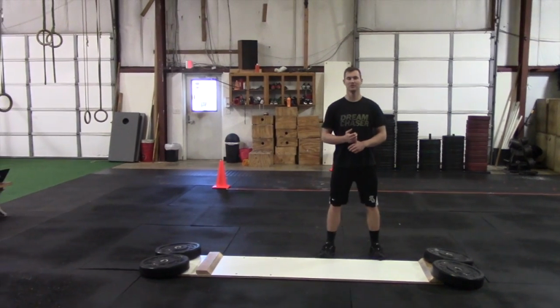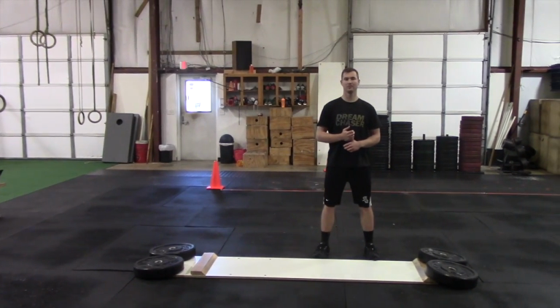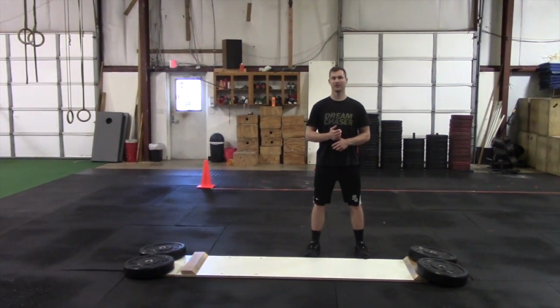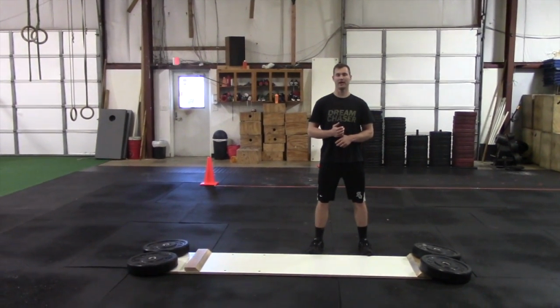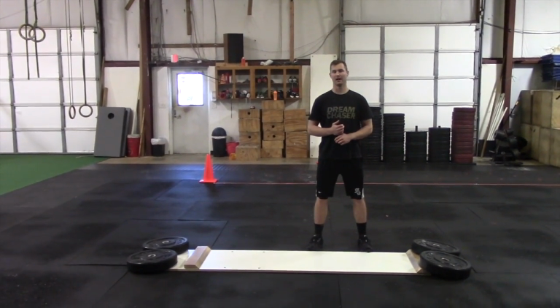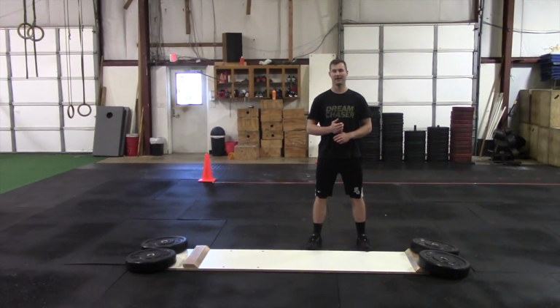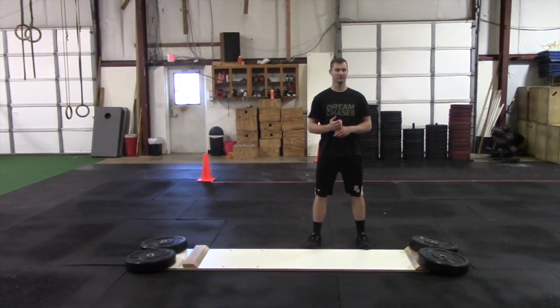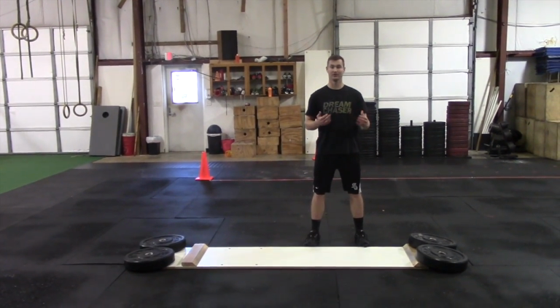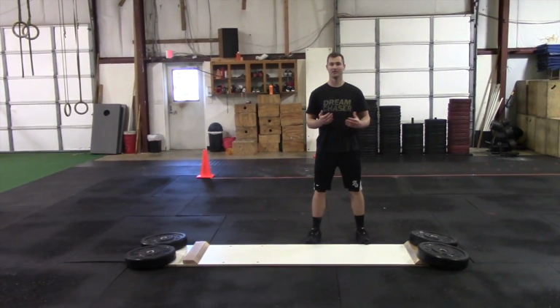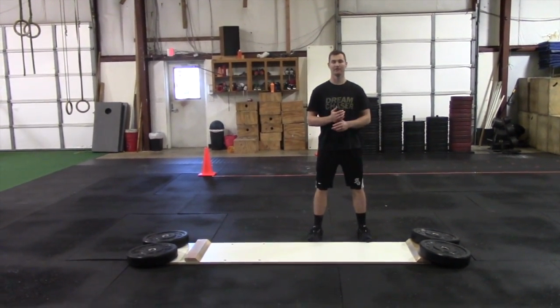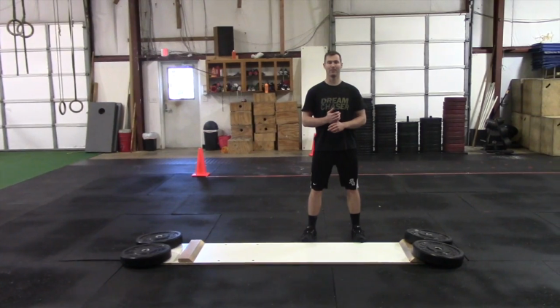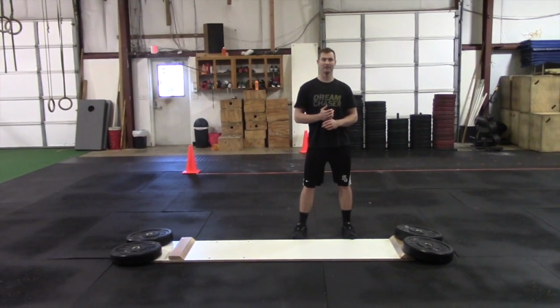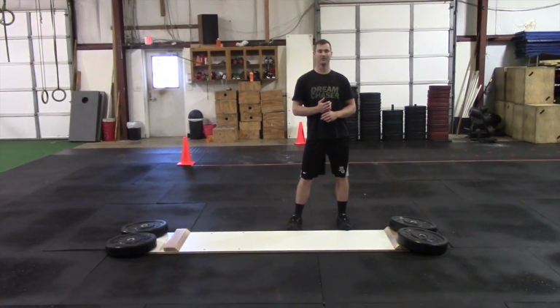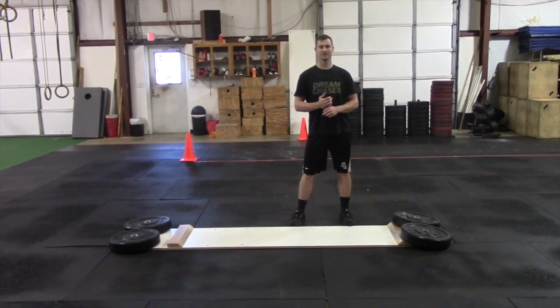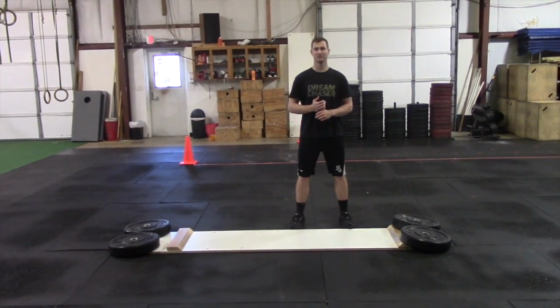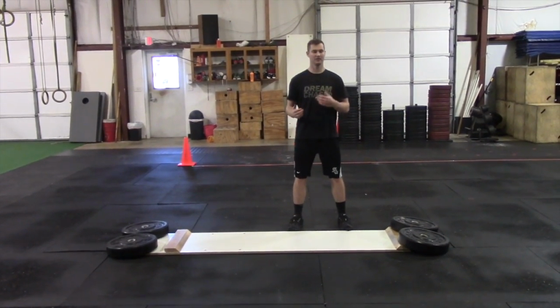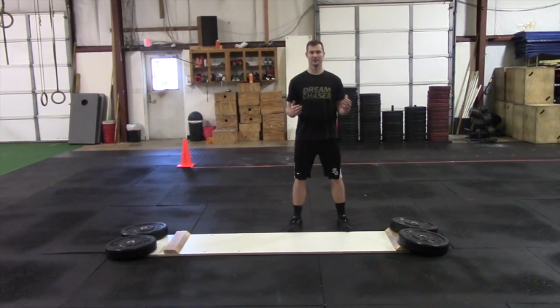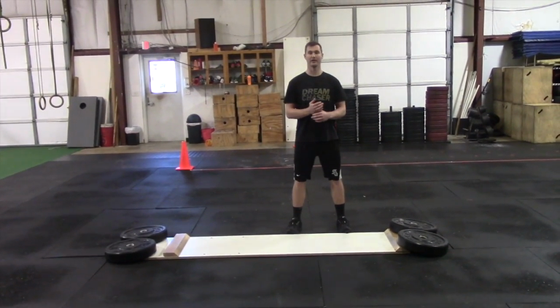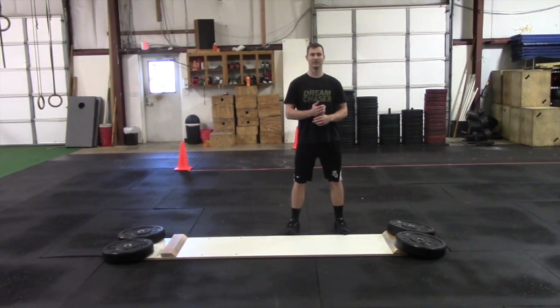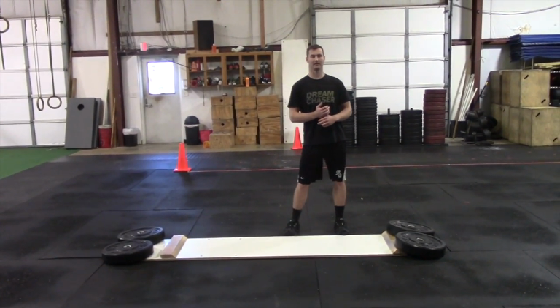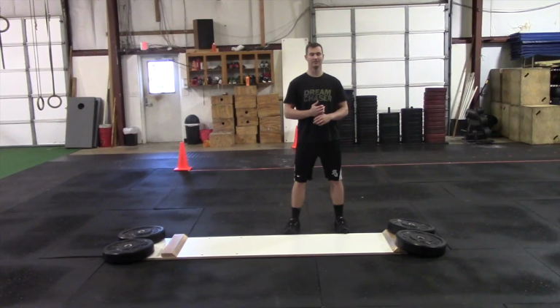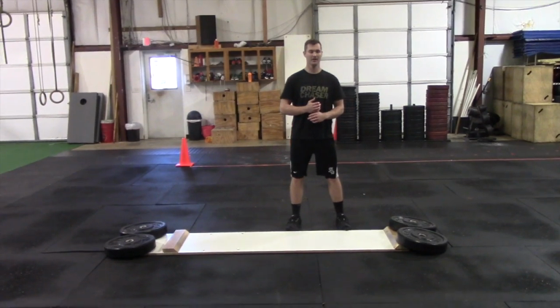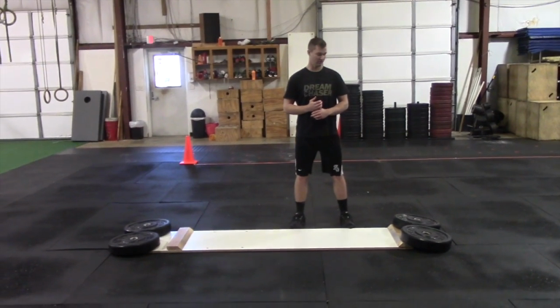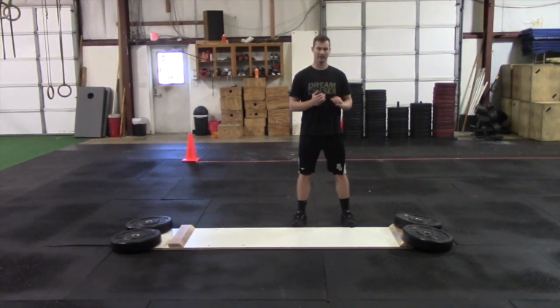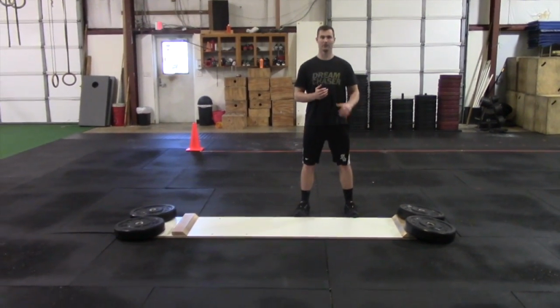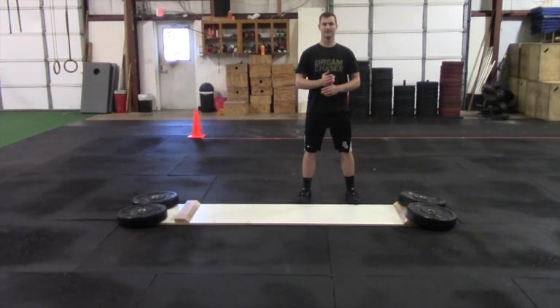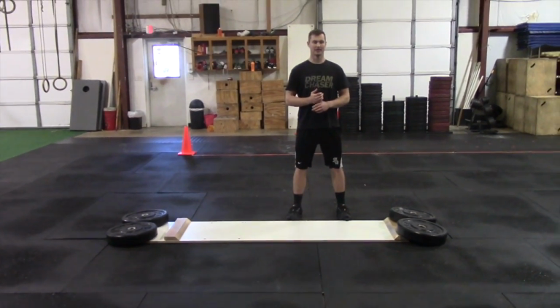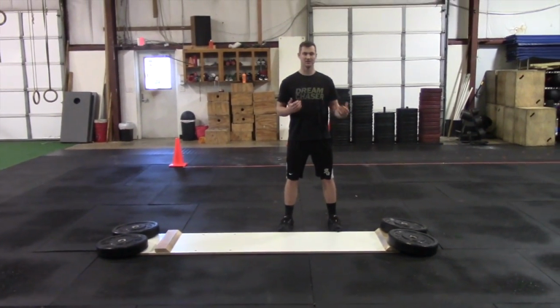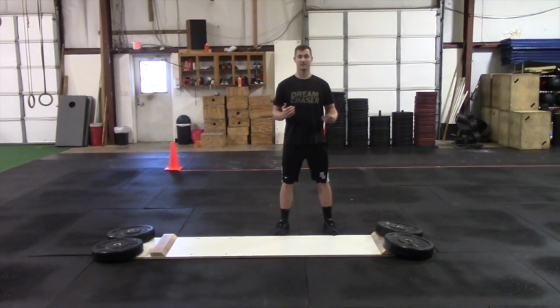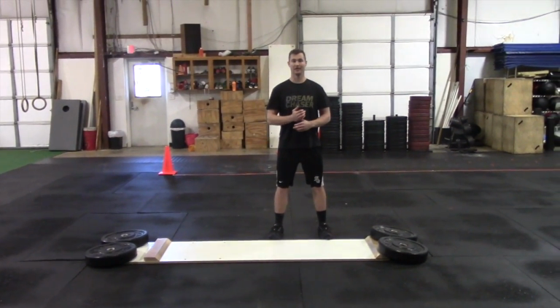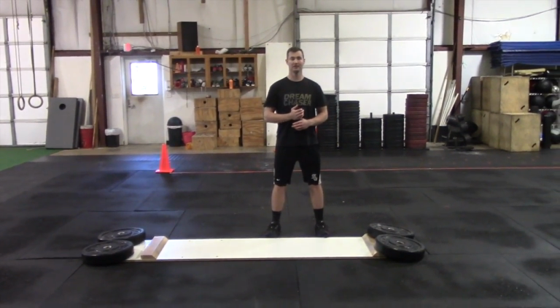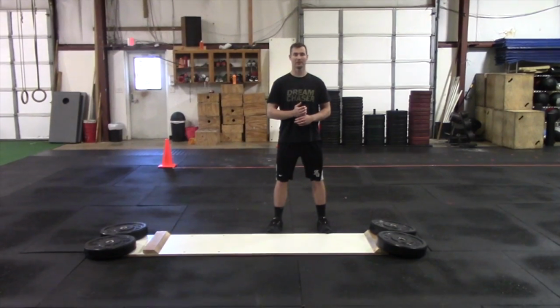We use the slide board to train lower half drive in athletes who don't necessarily know how to feel their back leg firing as well as it's supposed to, and don't necessarily know how to drive off that back leg down the mound. So what we like this for is teaching athletes to engage laterally off the rubber.